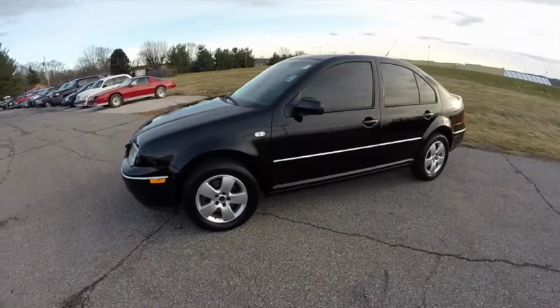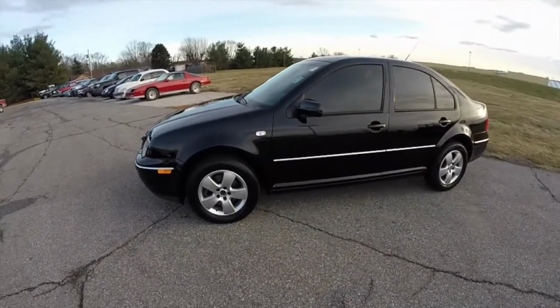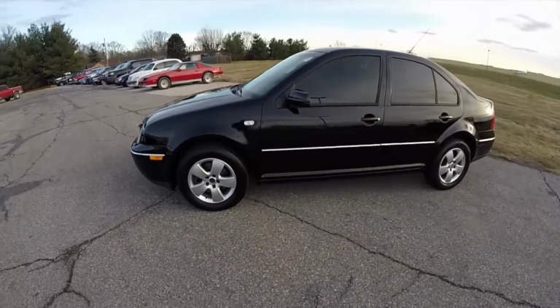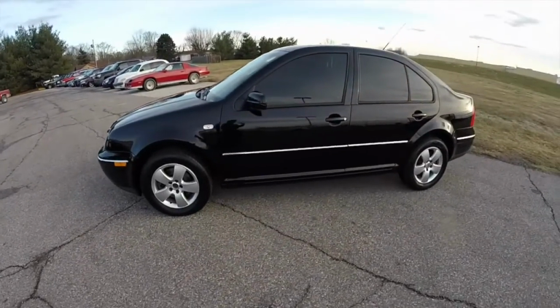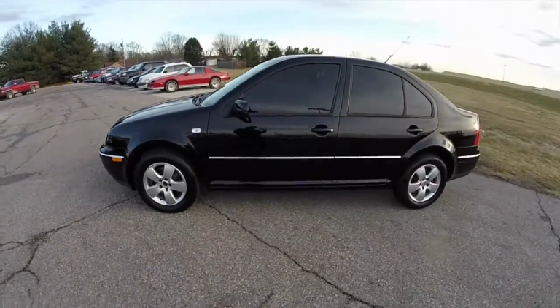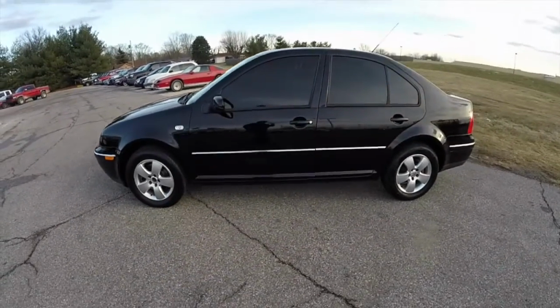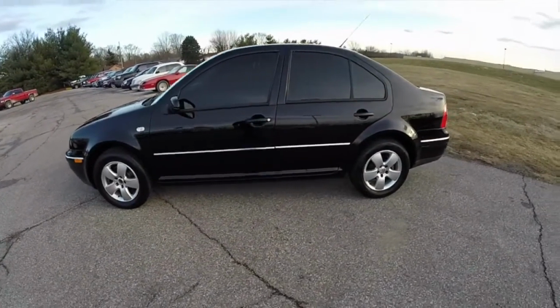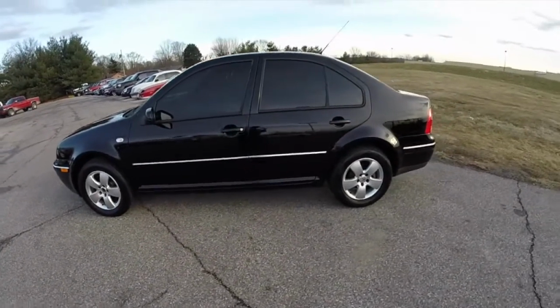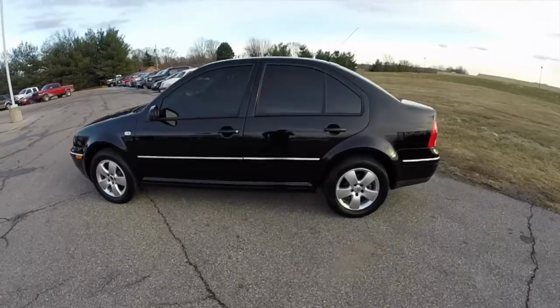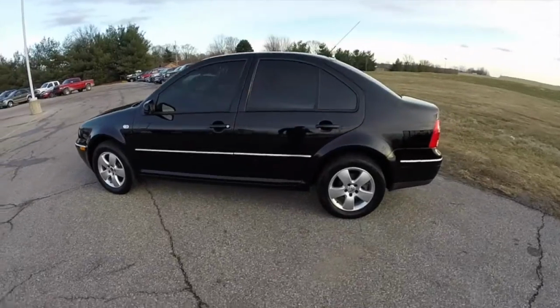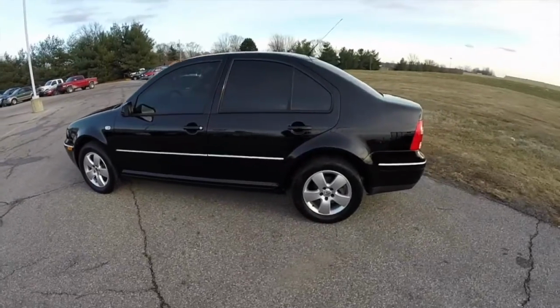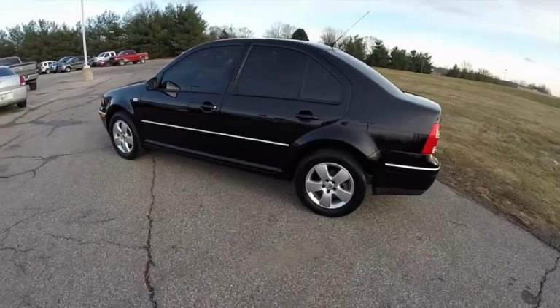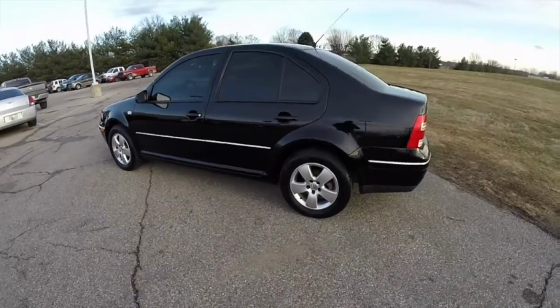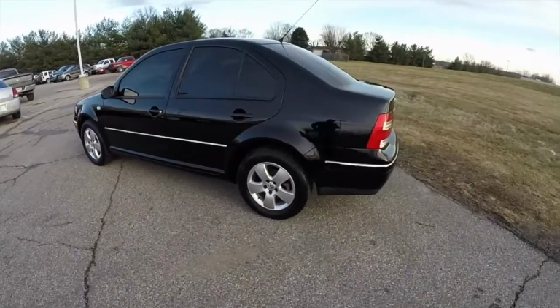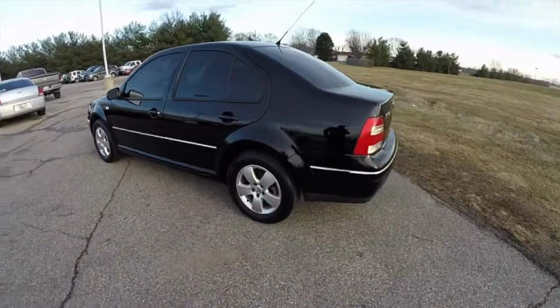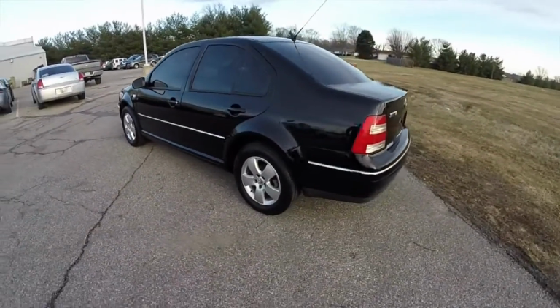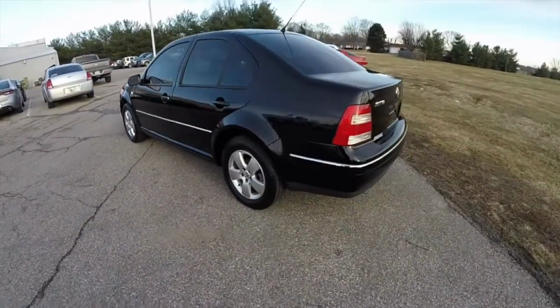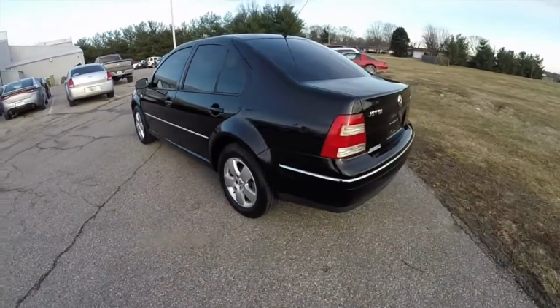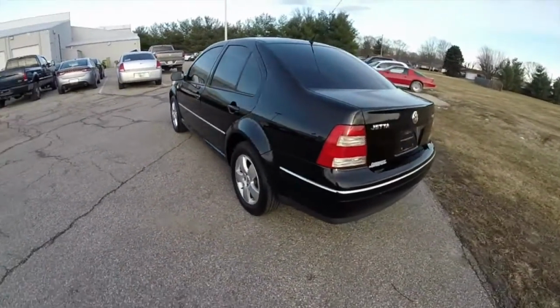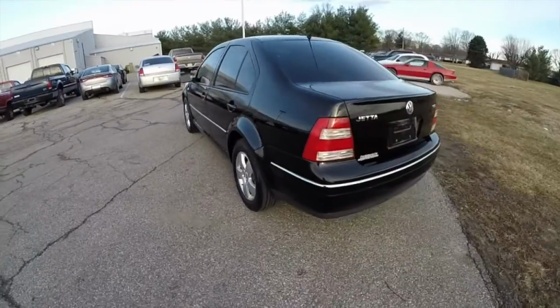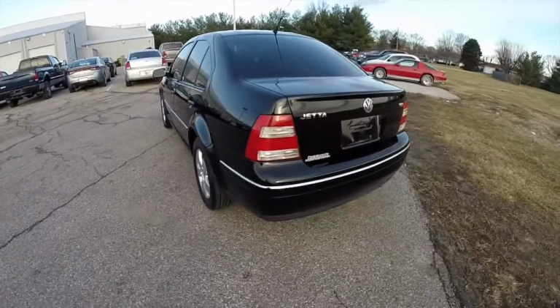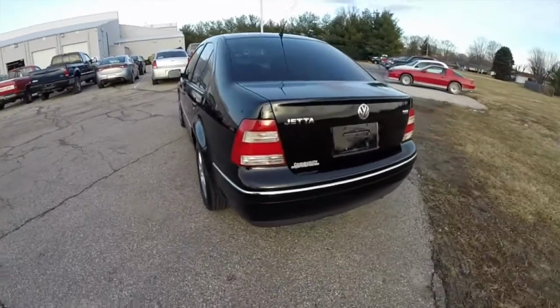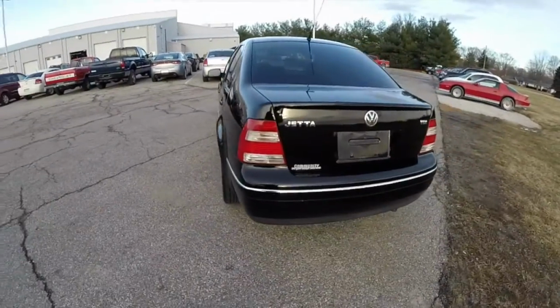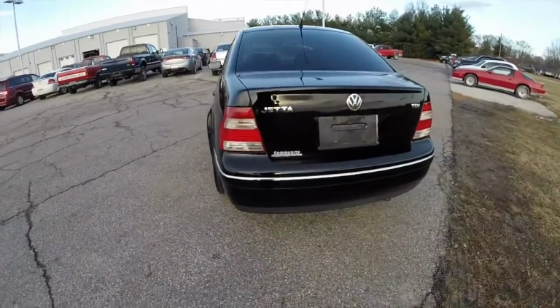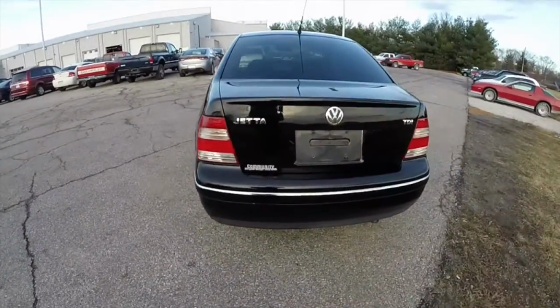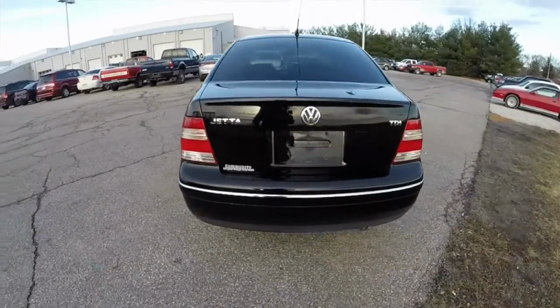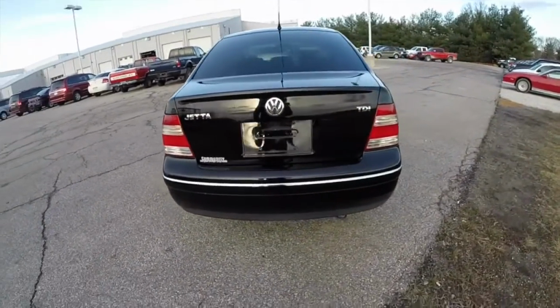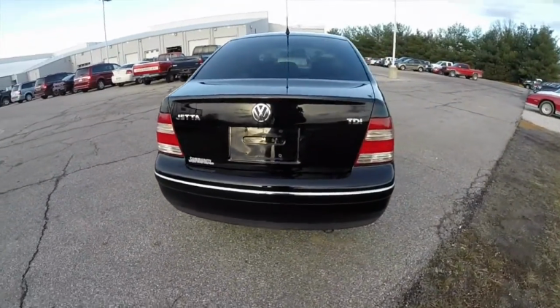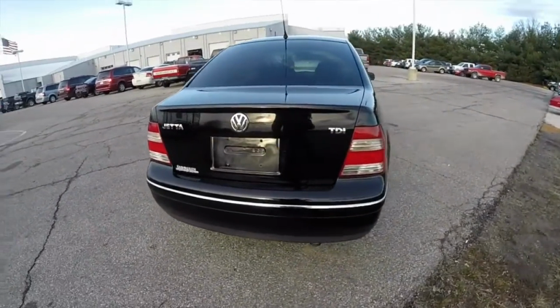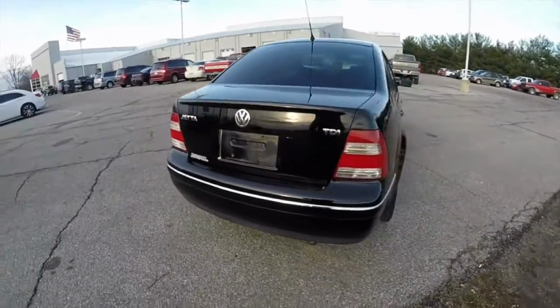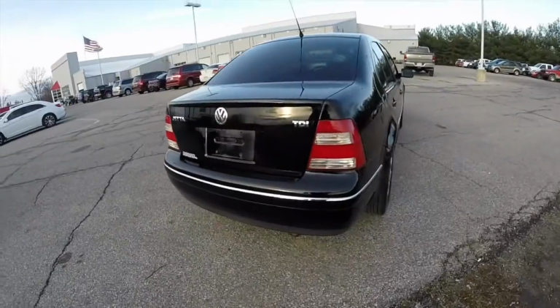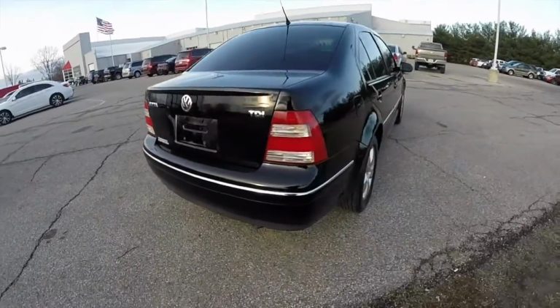This Jetta is in black clear coat and has the black velour interior. It is front-wheel drive, powered by a 1.9 liter turbo diesel engine with a 5-speed Tiptronic automatic transmission.